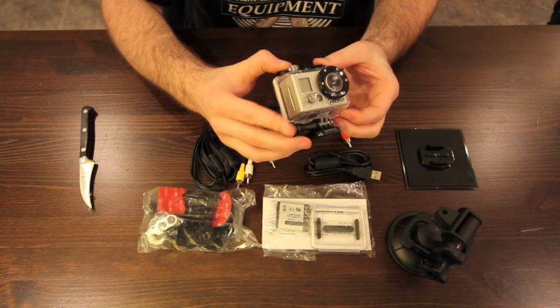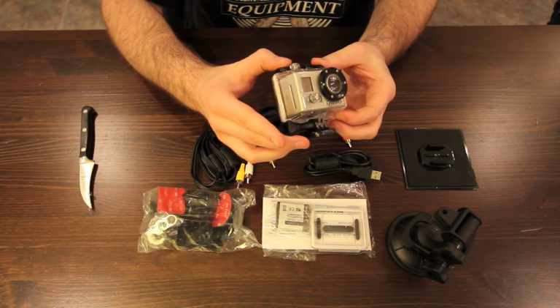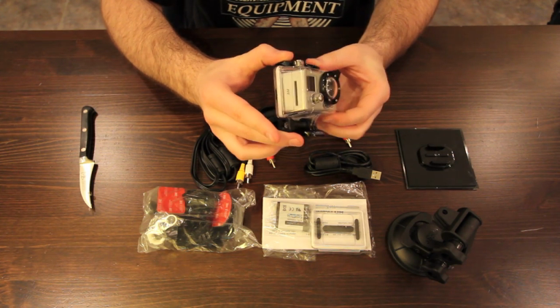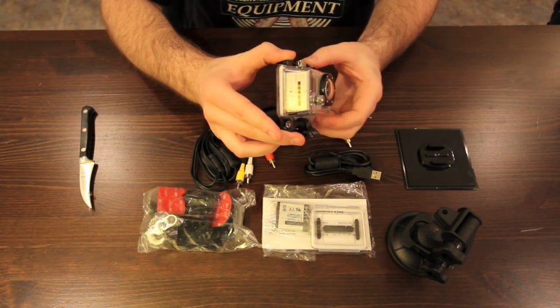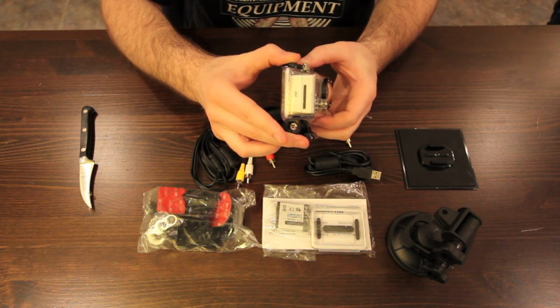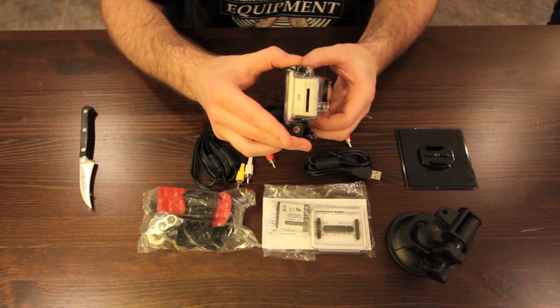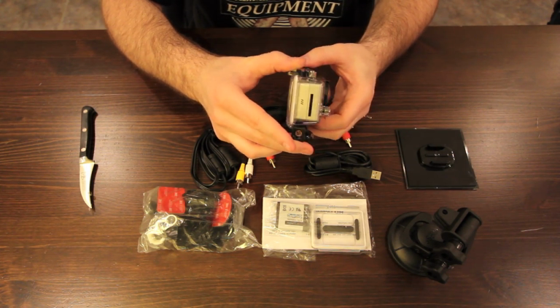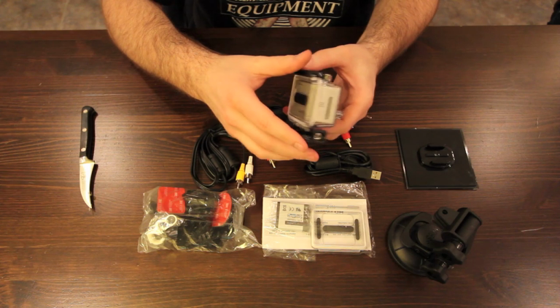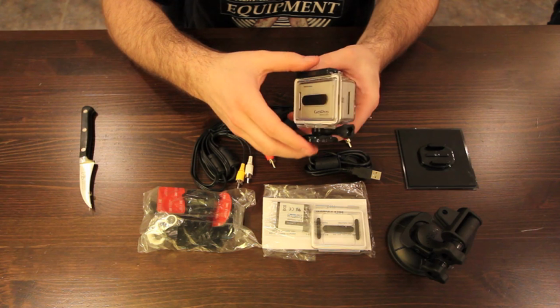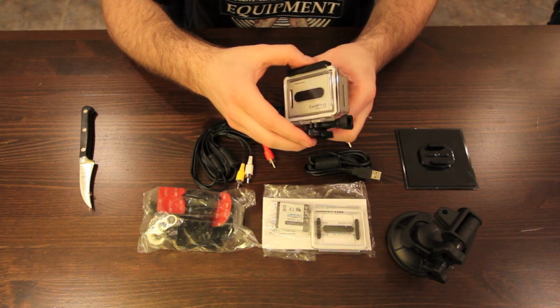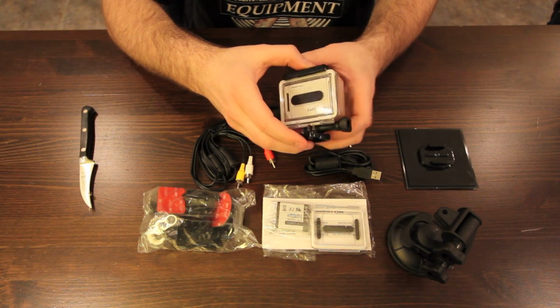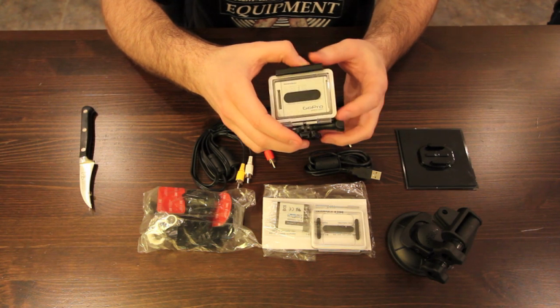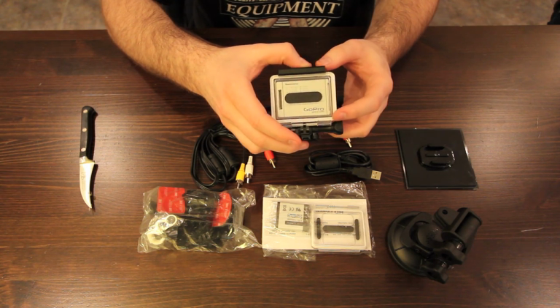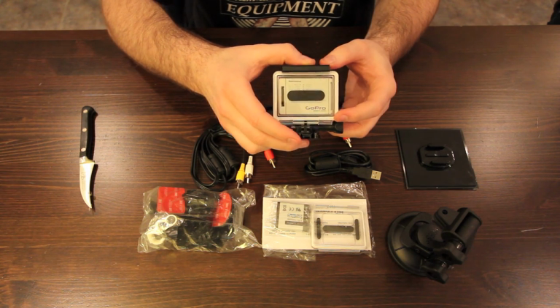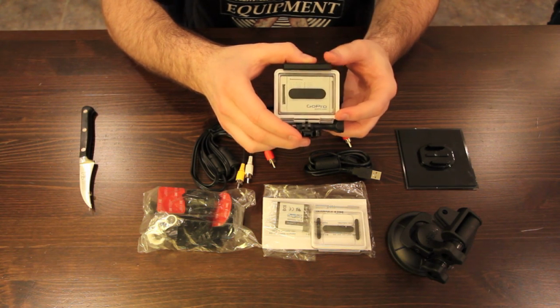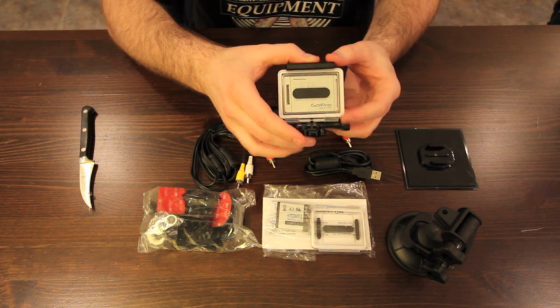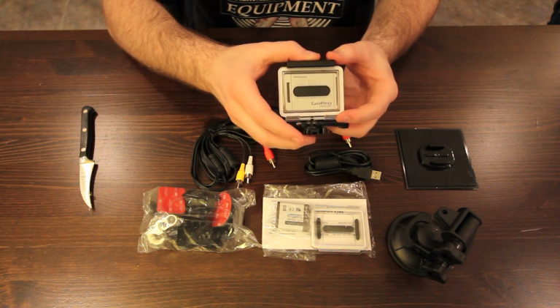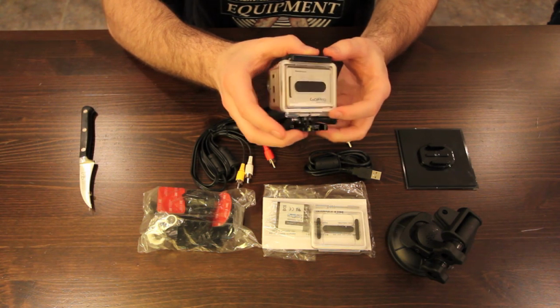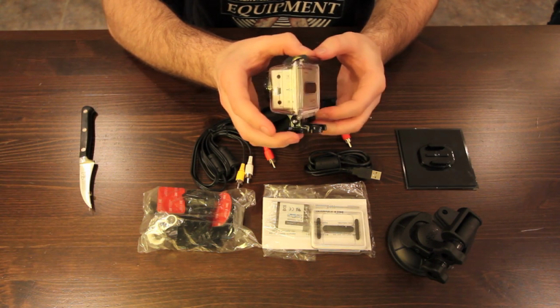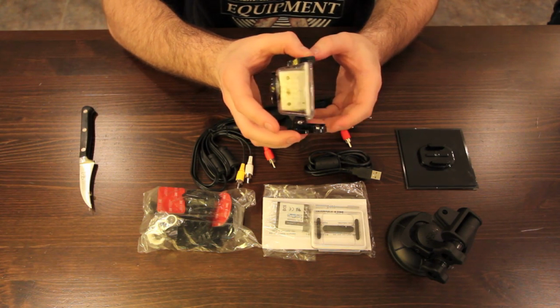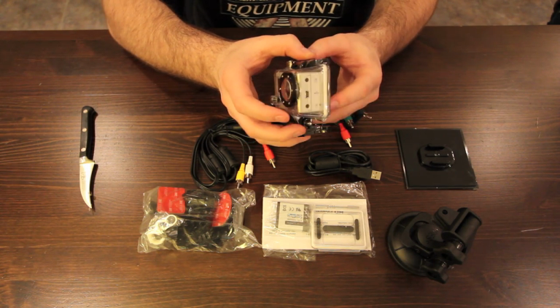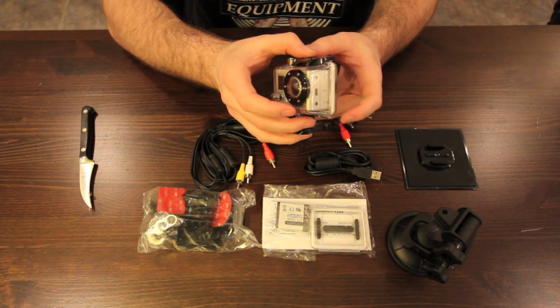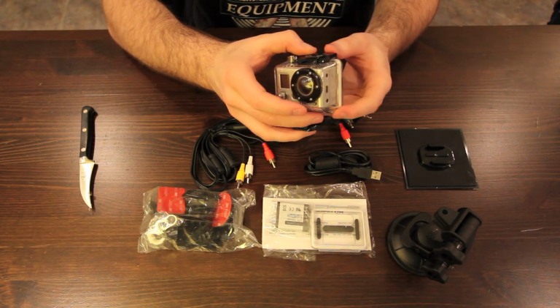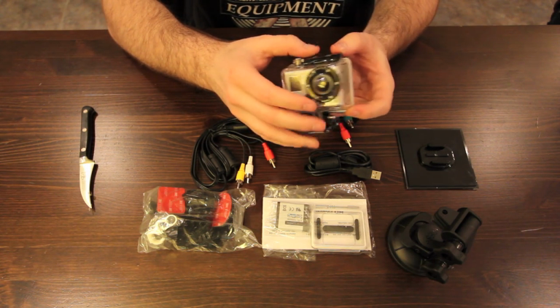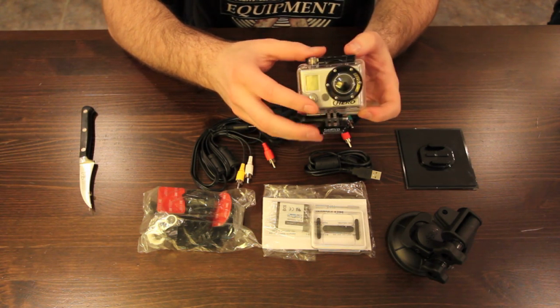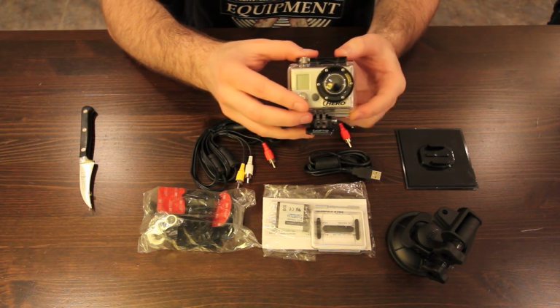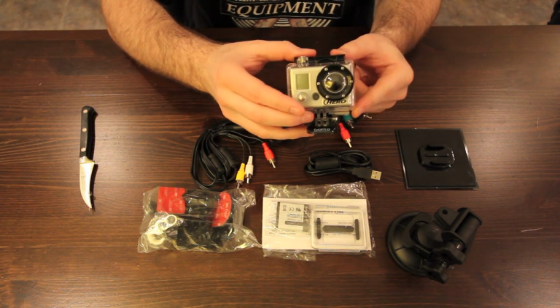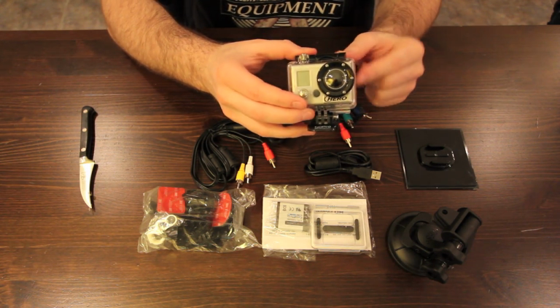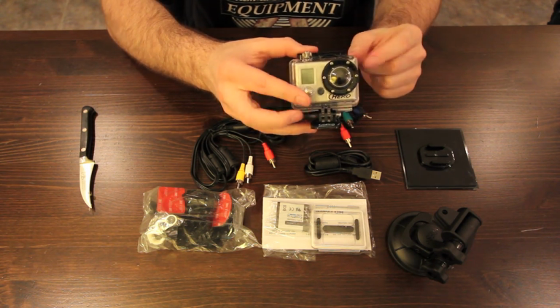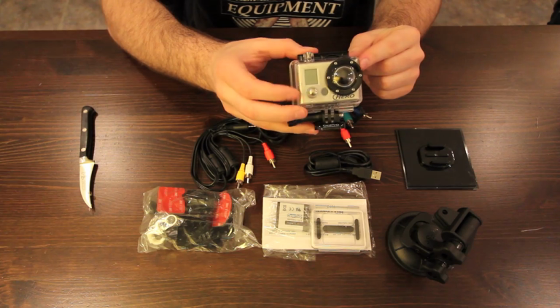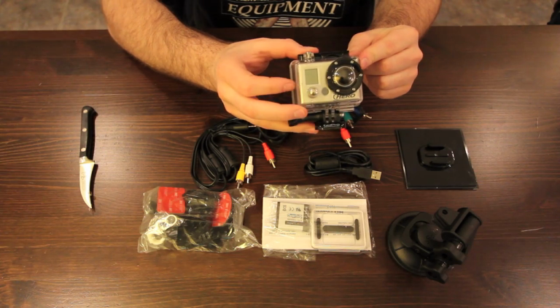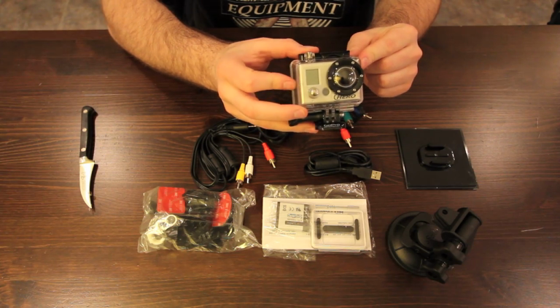Stay tuned, I'll probably show some of it on this channel, and check out some of our other unboxings. Peace and love, peace and love.